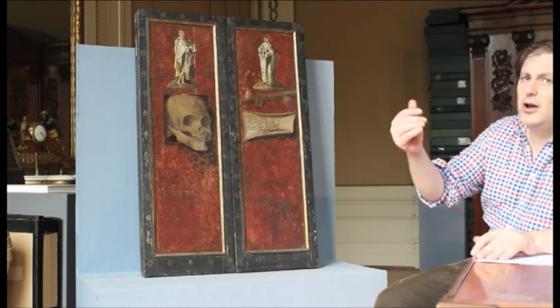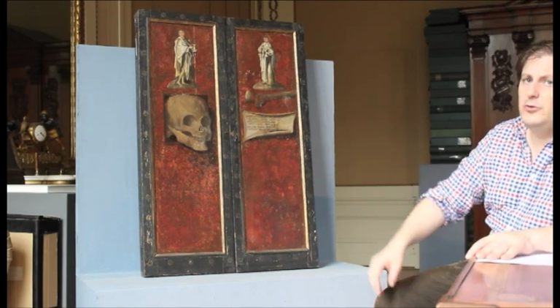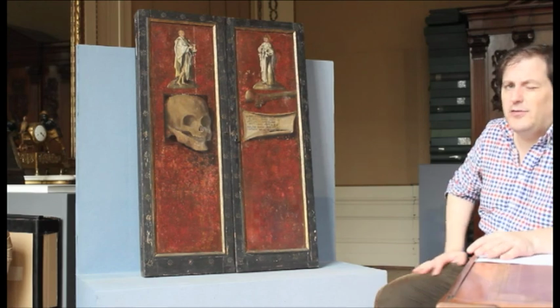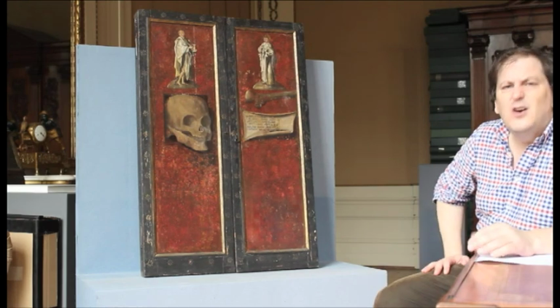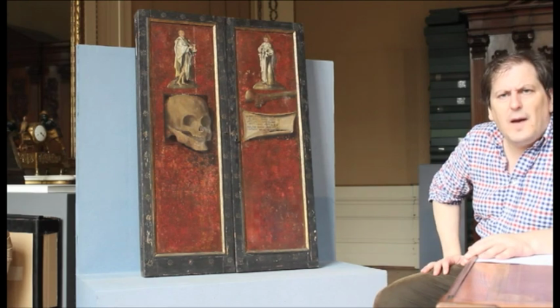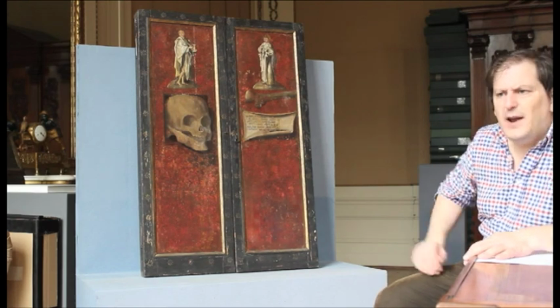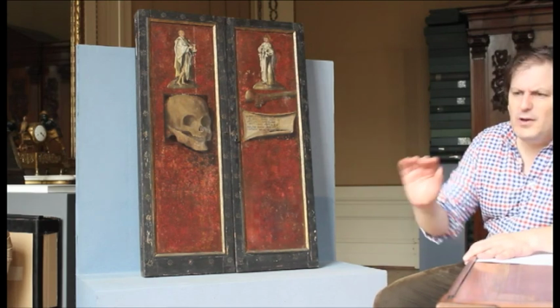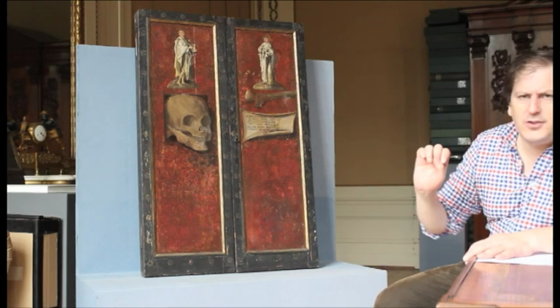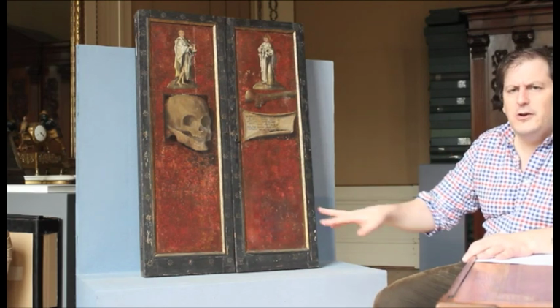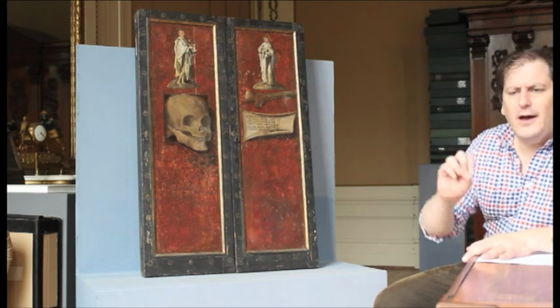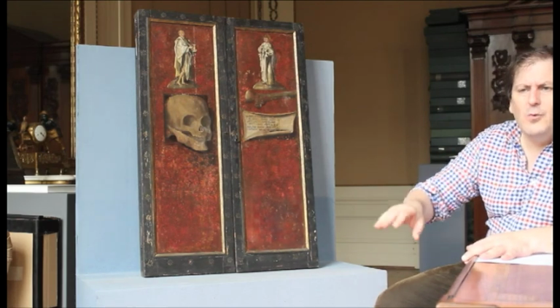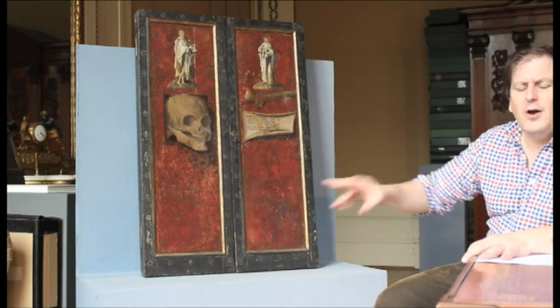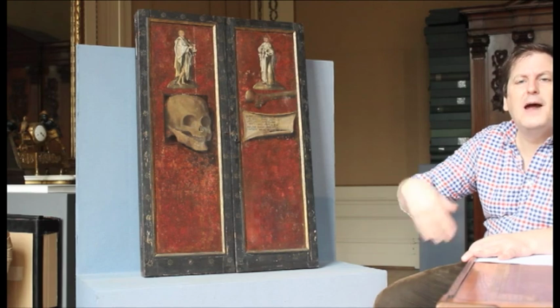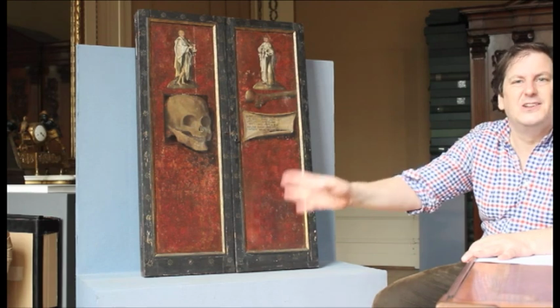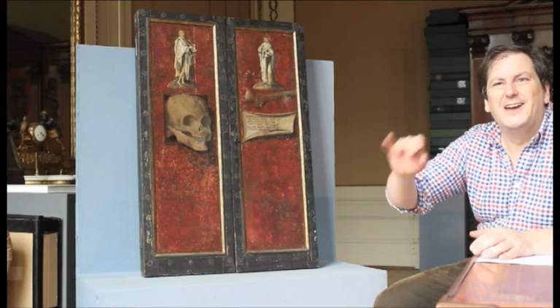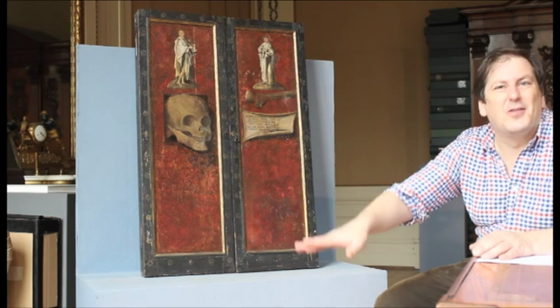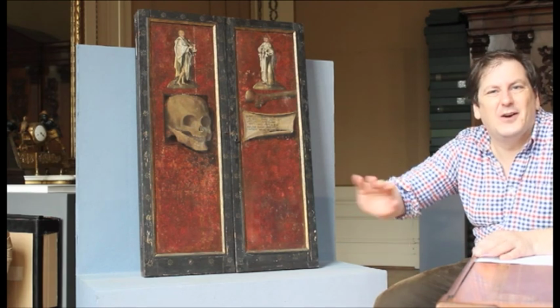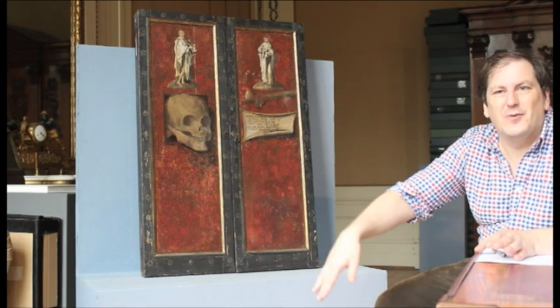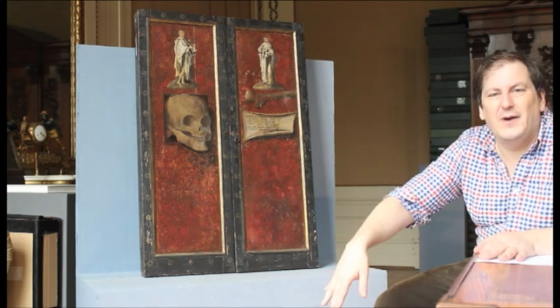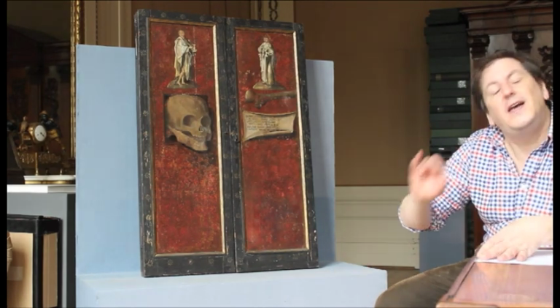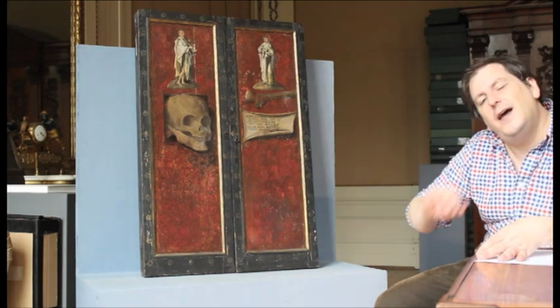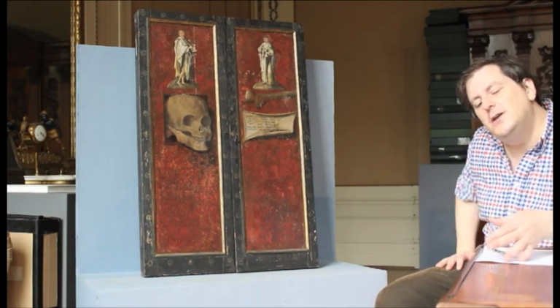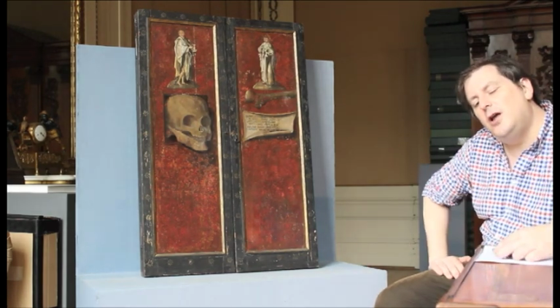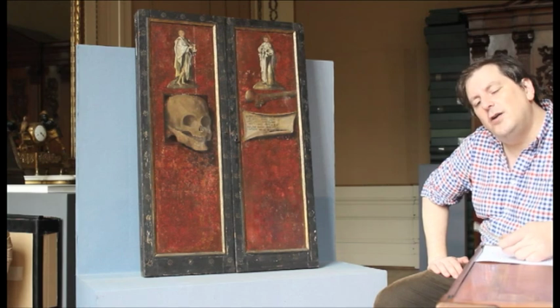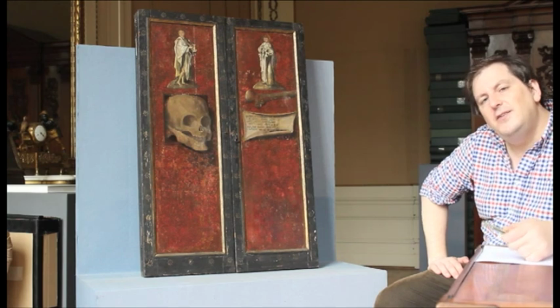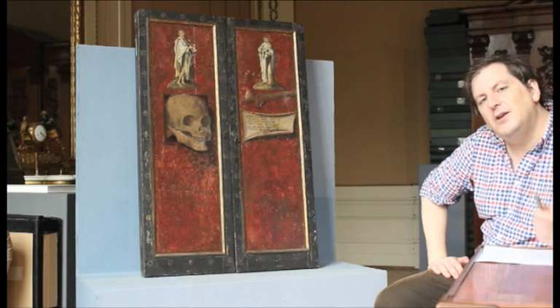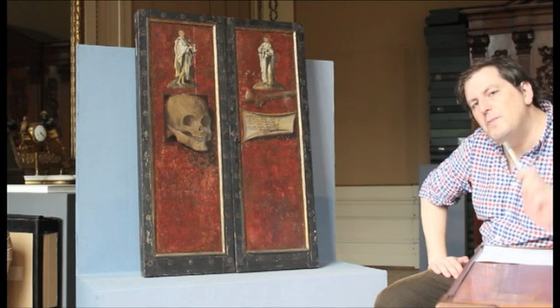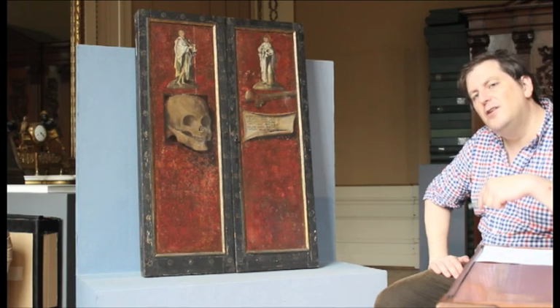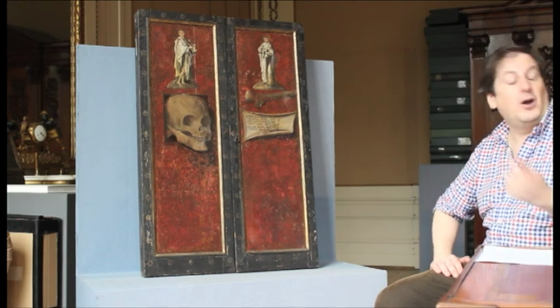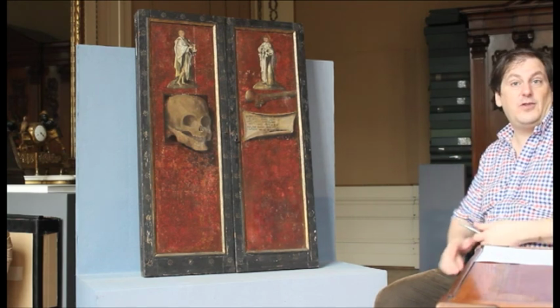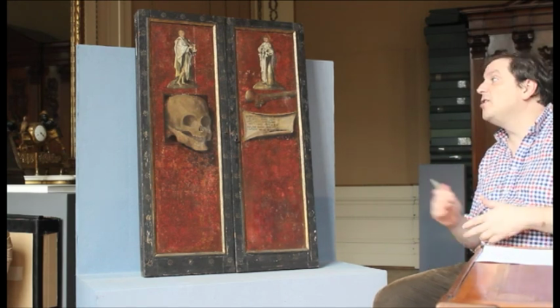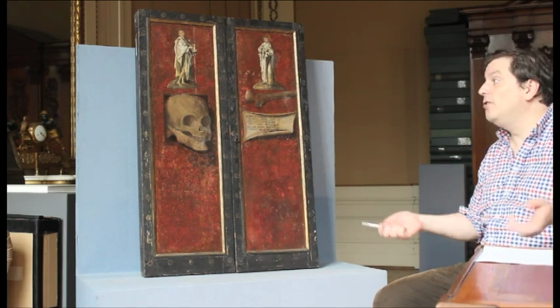A lot of them owned a lot of money. Rich families always parked one of their unmarried children in a monastery or nunnery. So actually, a lot of art made in that period was made for monasteries, for monks and nuns.